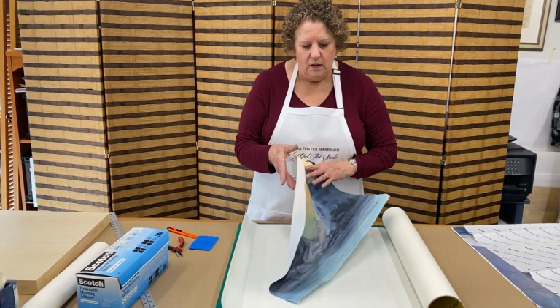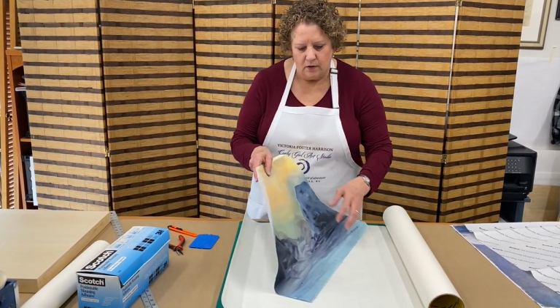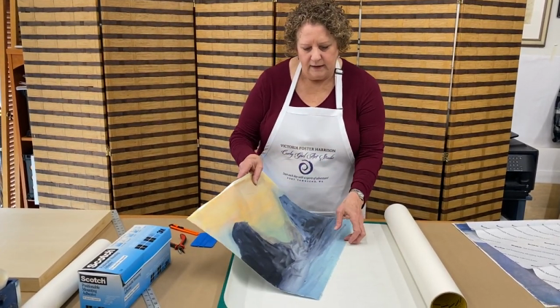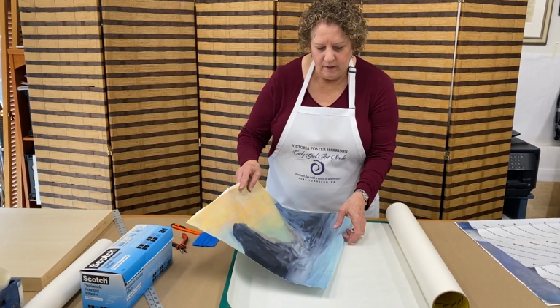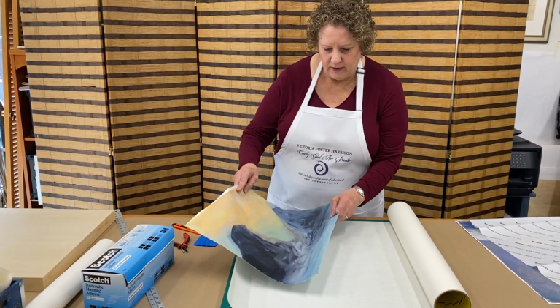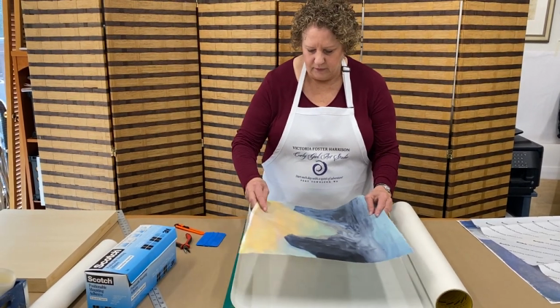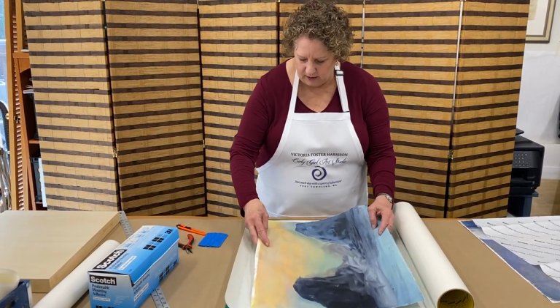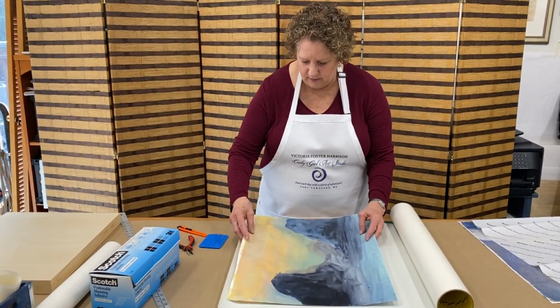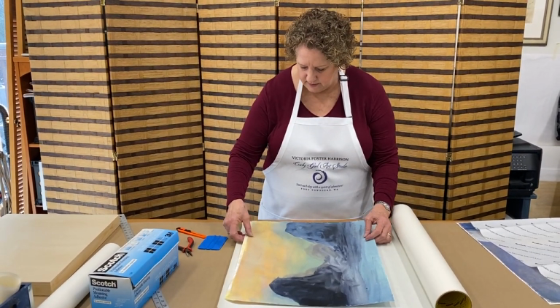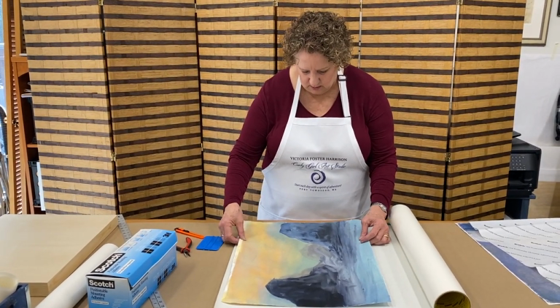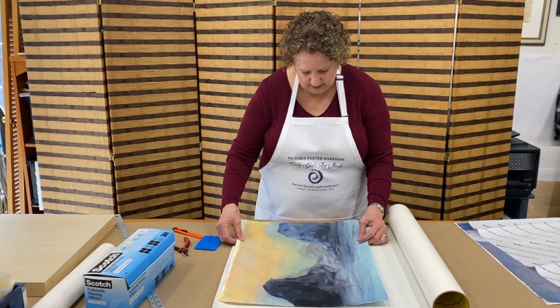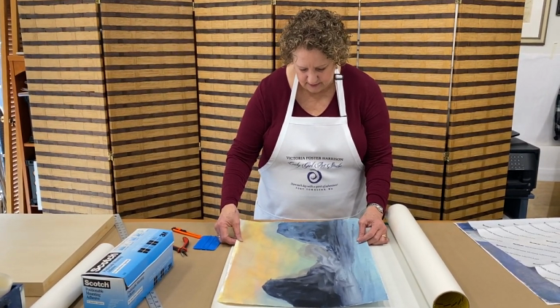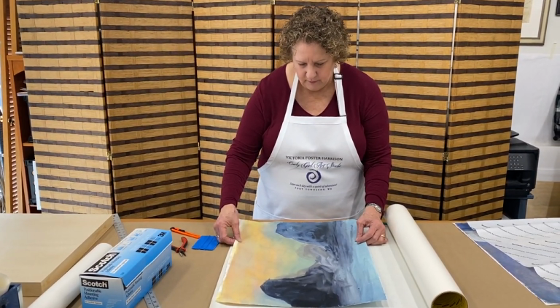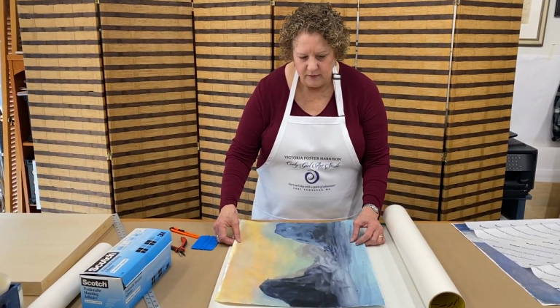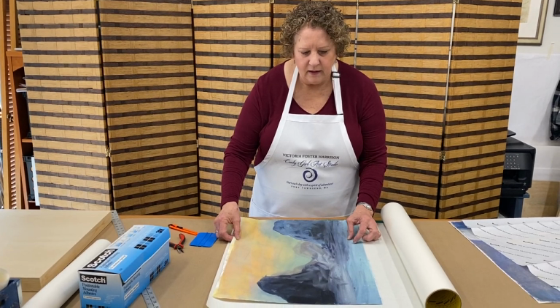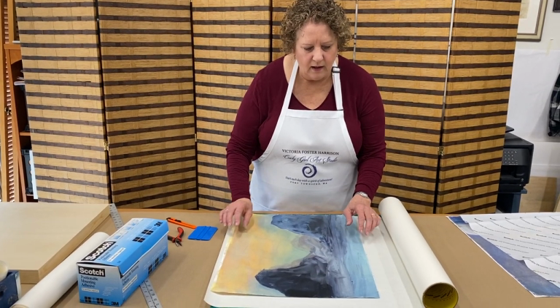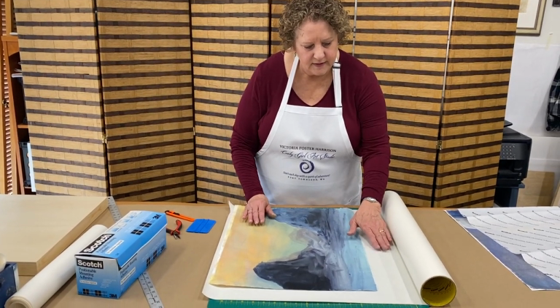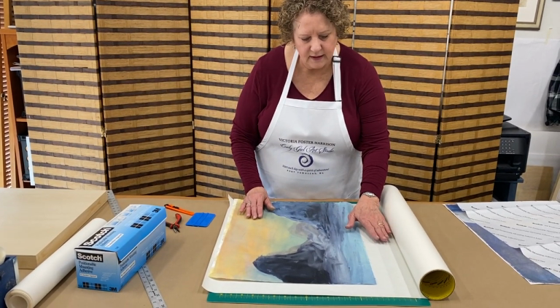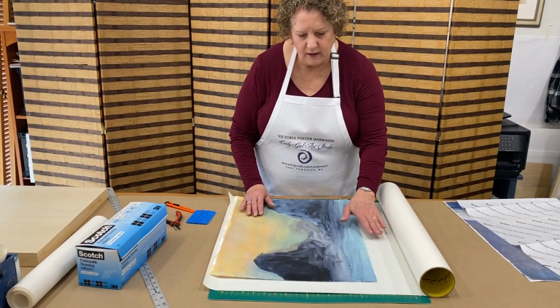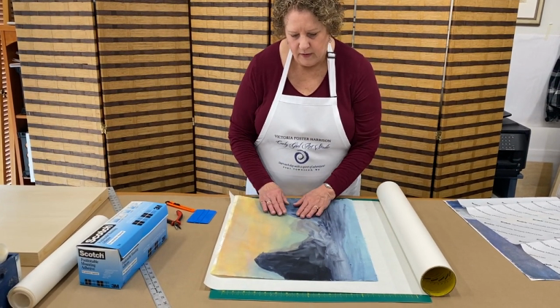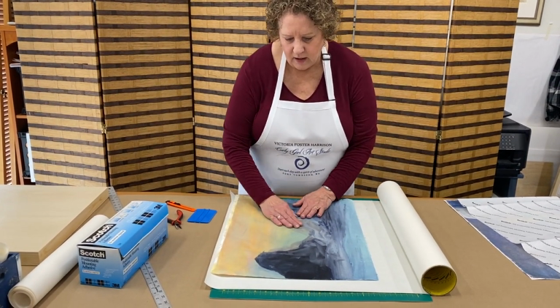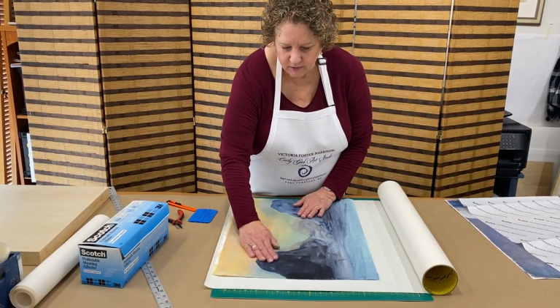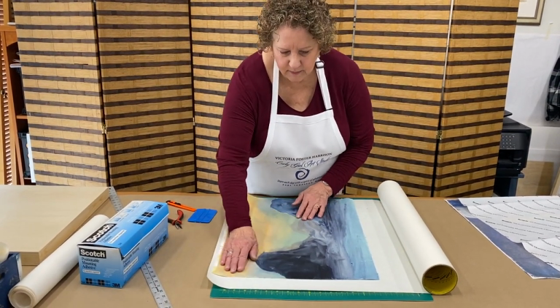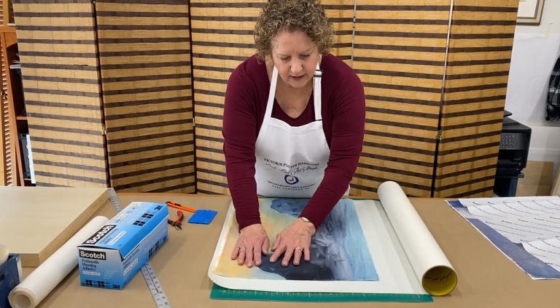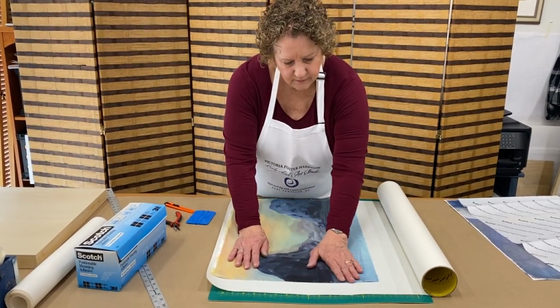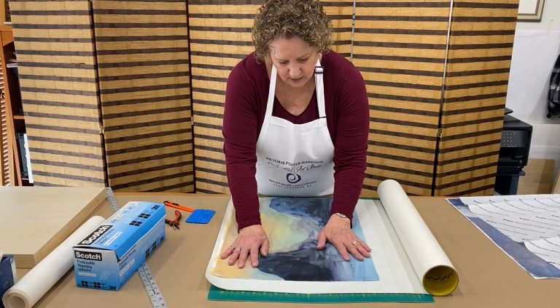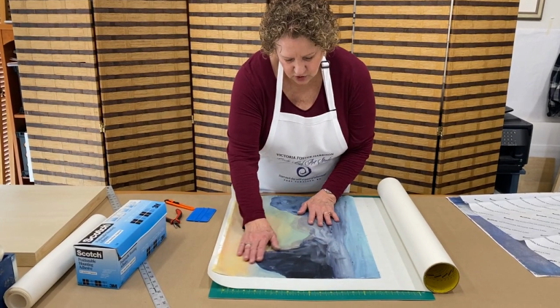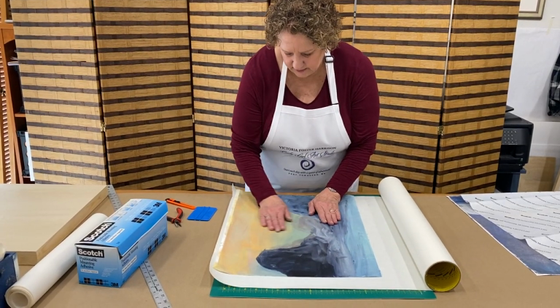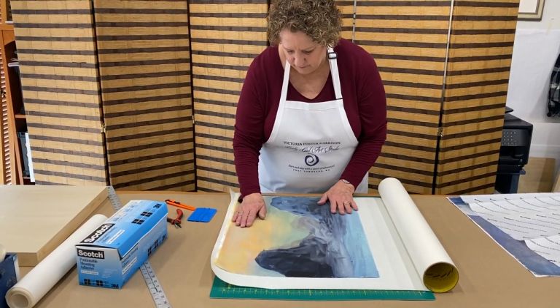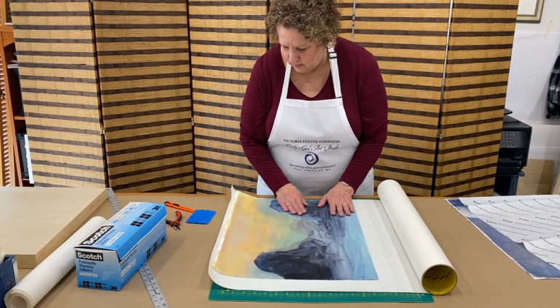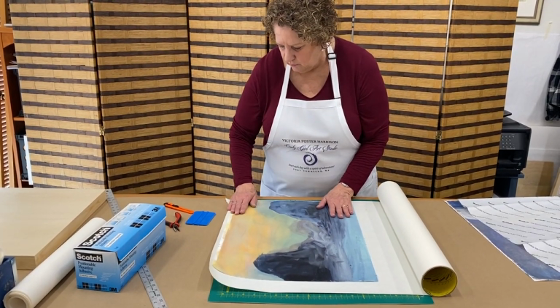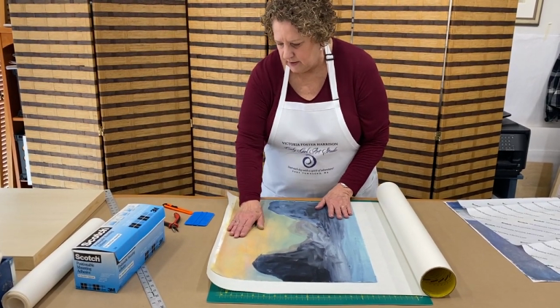So I lay my print right on this adhesive. I'm laying it on — this is sticky right here — and I'm just going to take my hand and gently rub it.